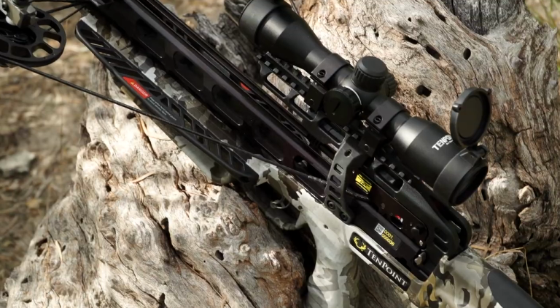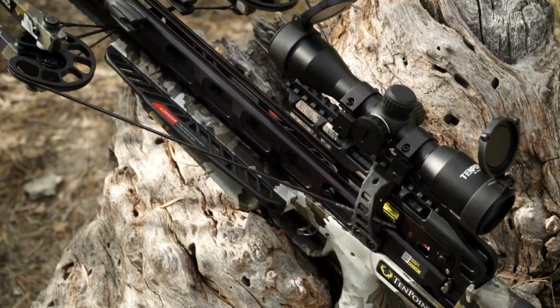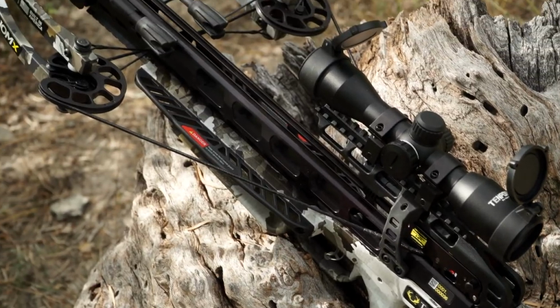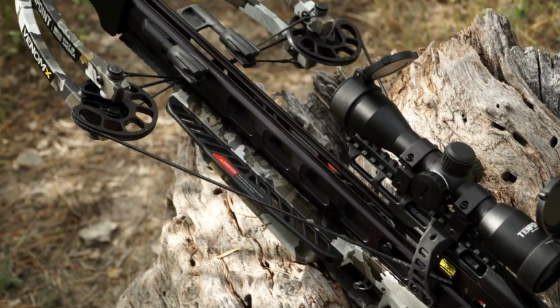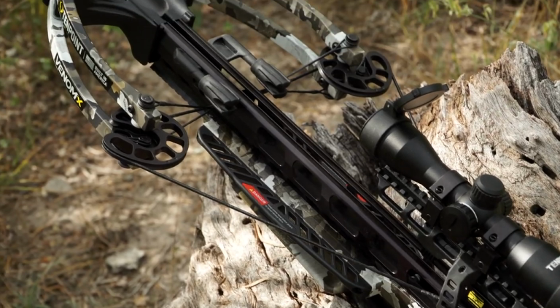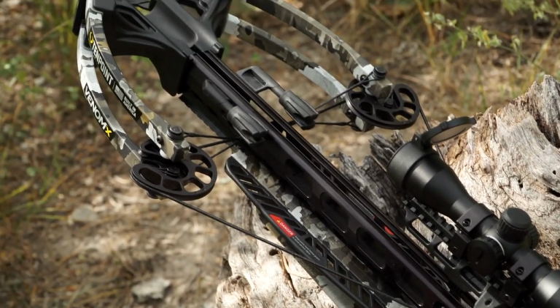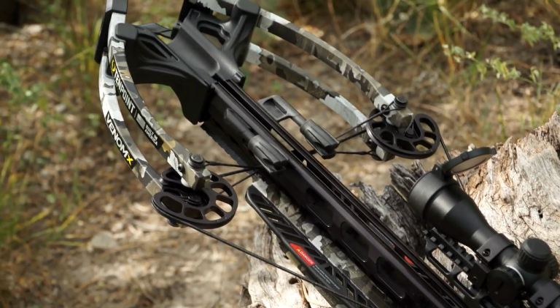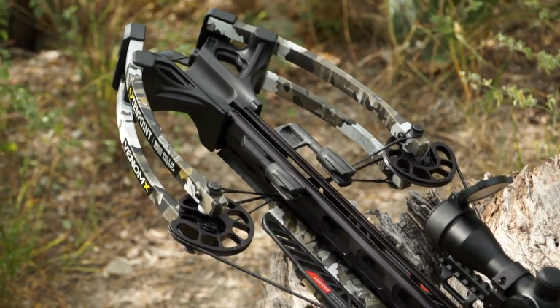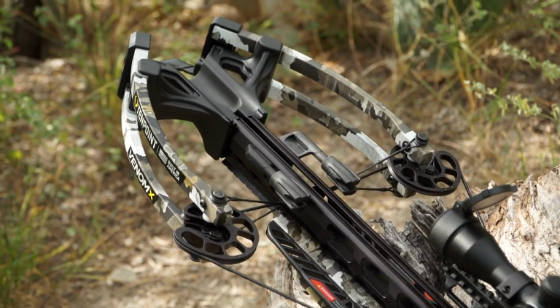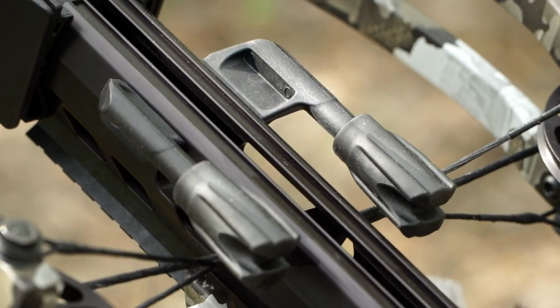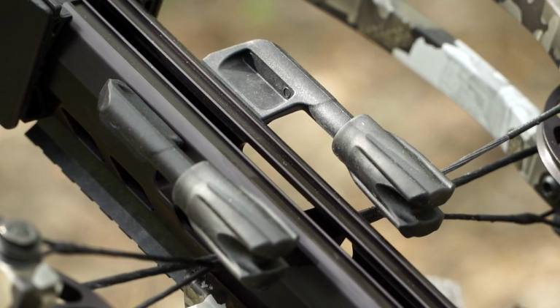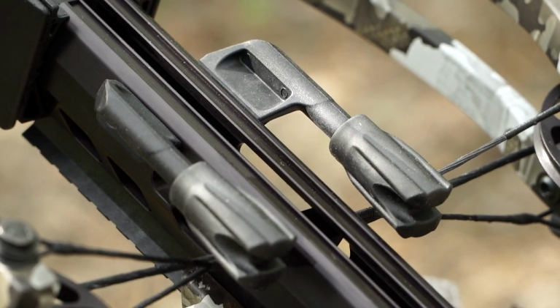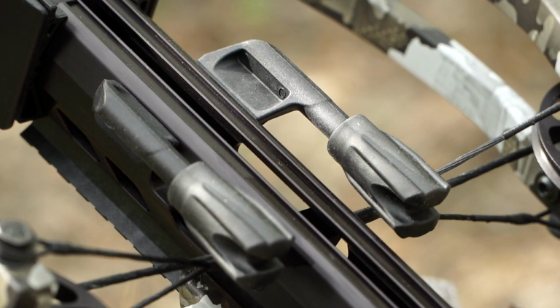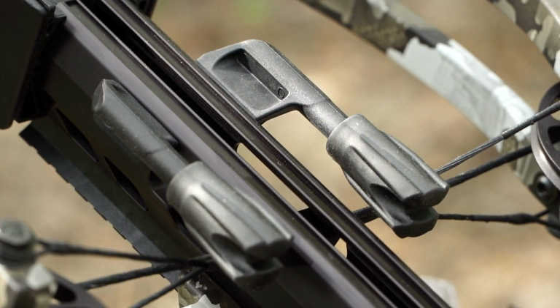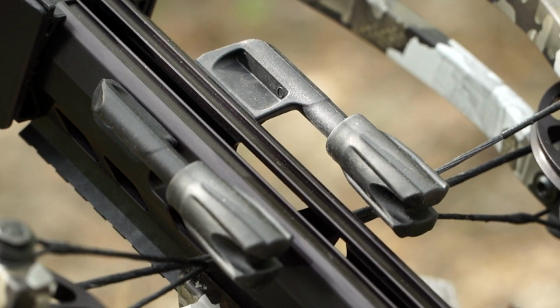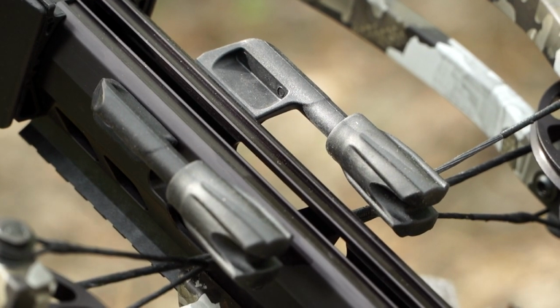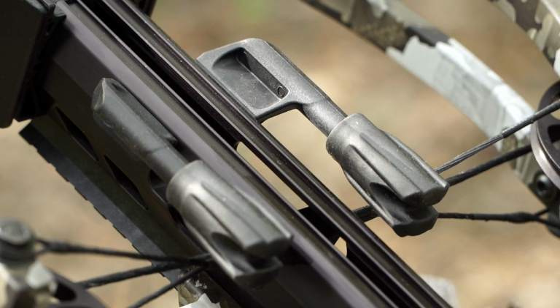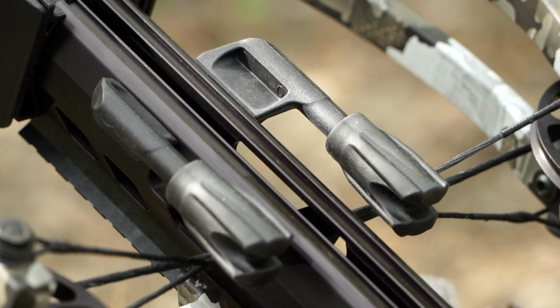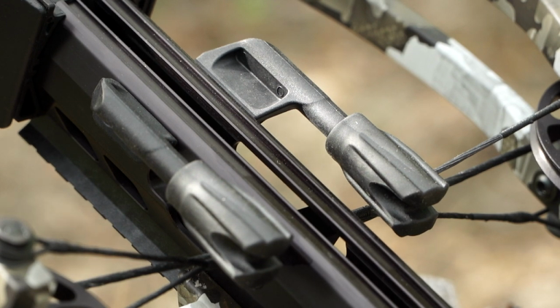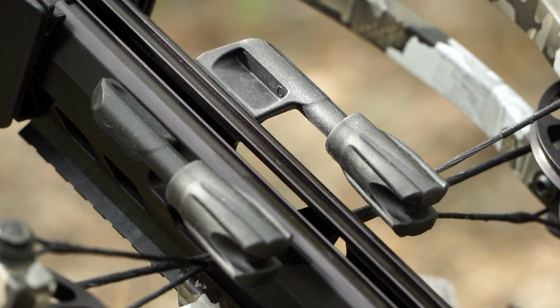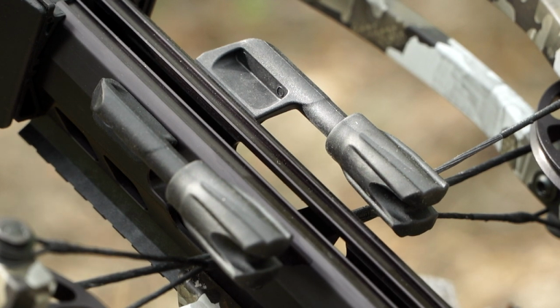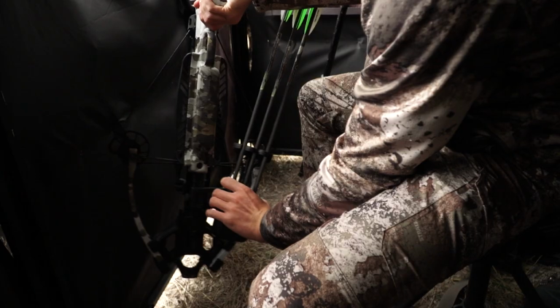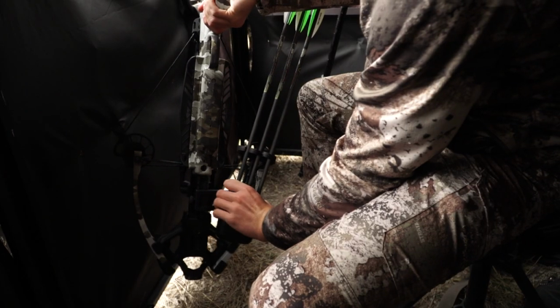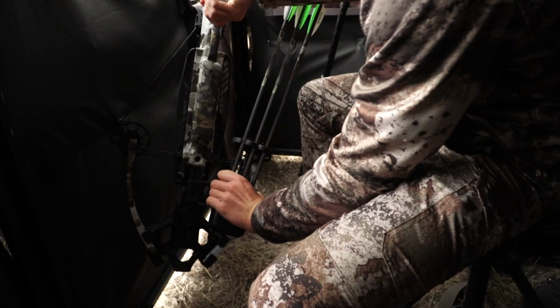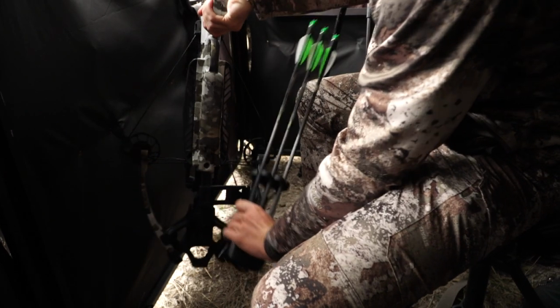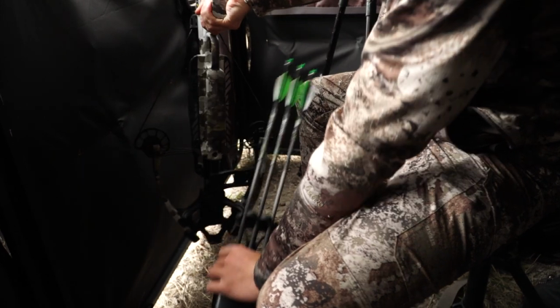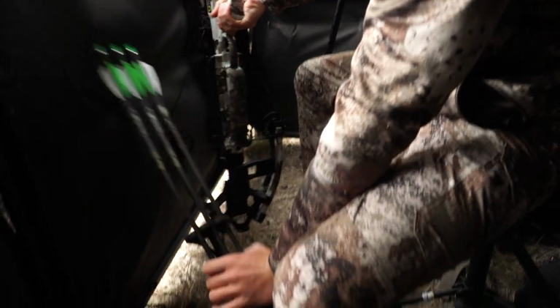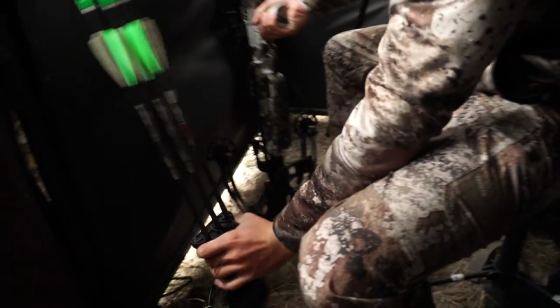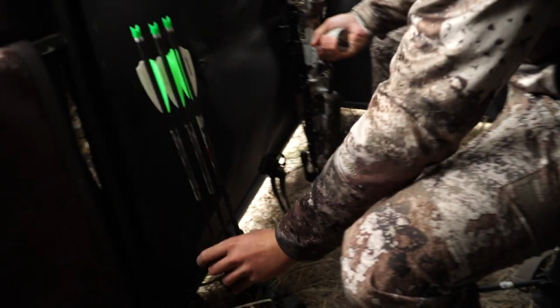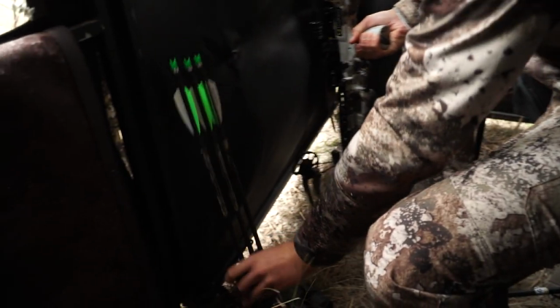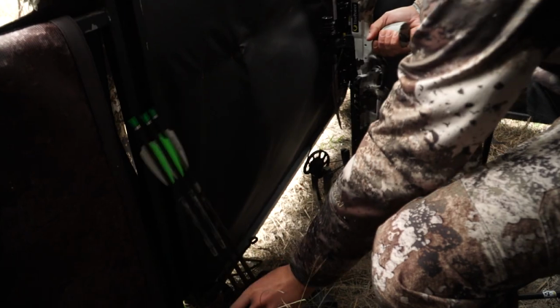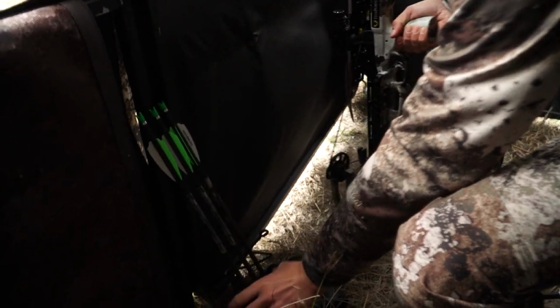Also included in this package is the SDS that's built into the barrel itself, which reduces noise and vibration. The package also includes the ambidextrous quiver mount and three arrows.